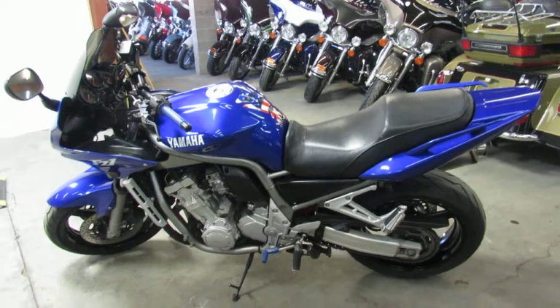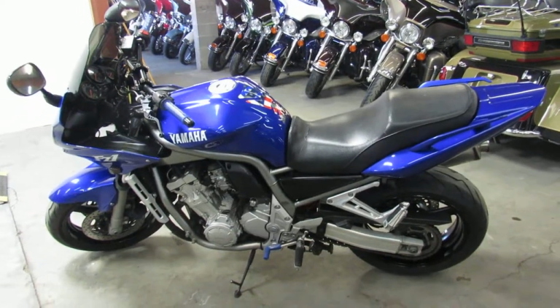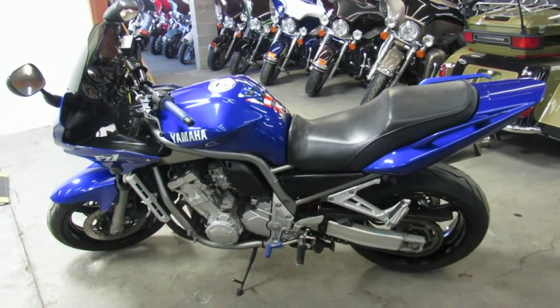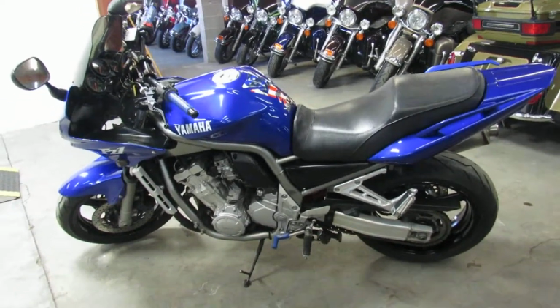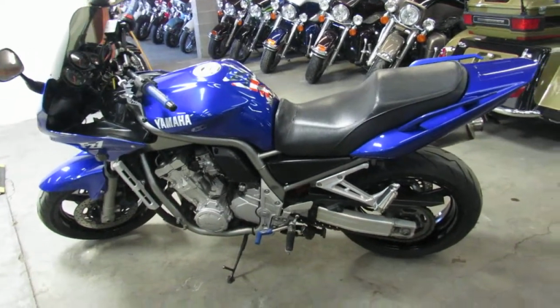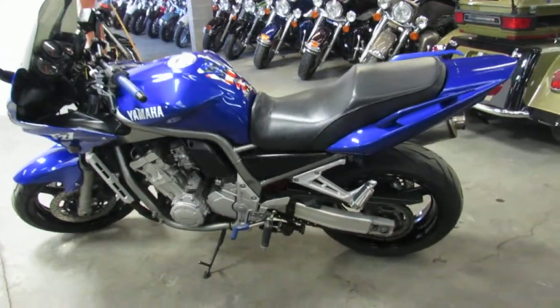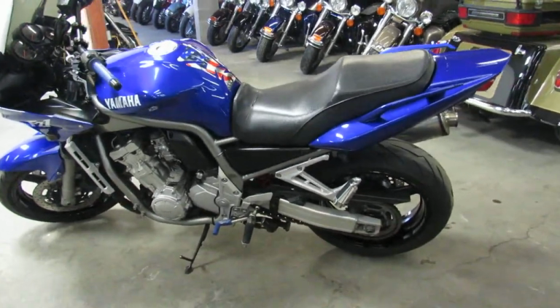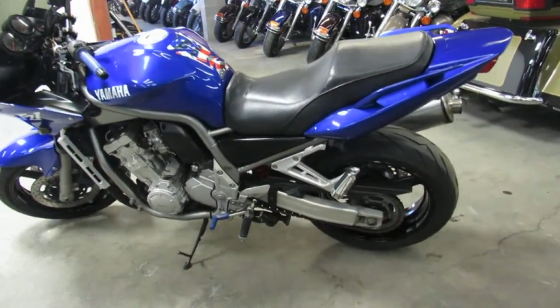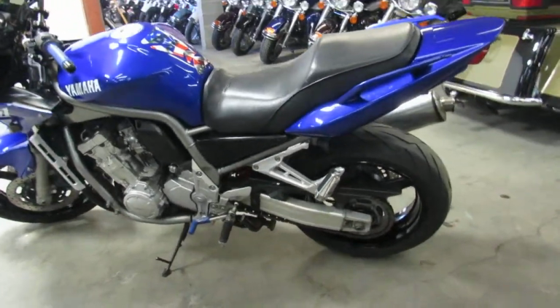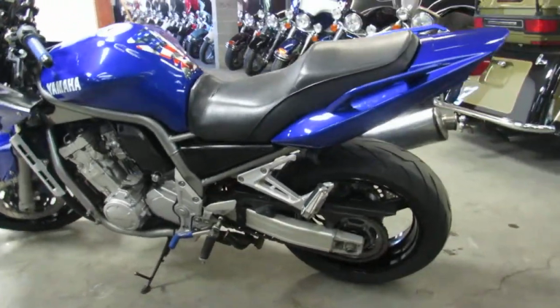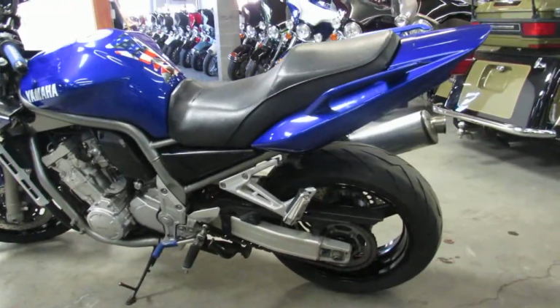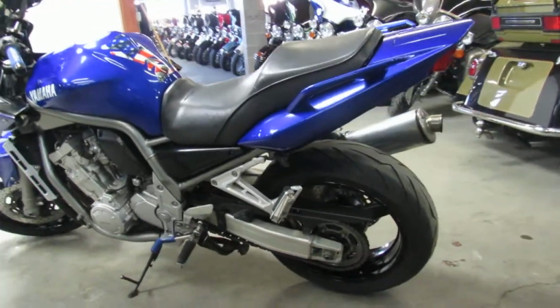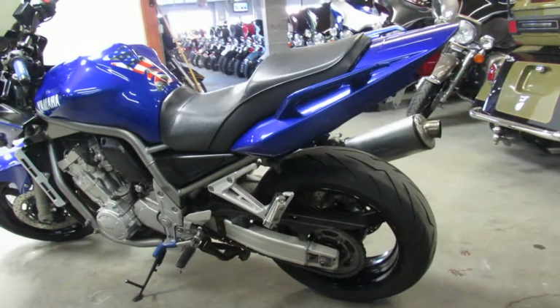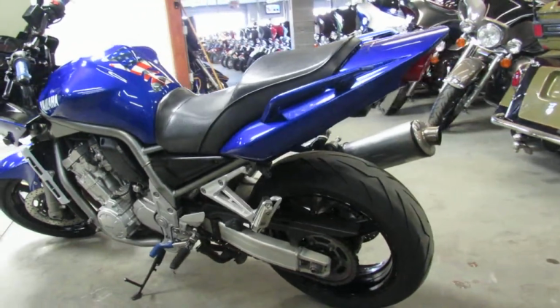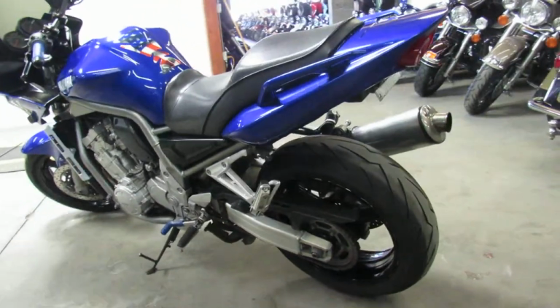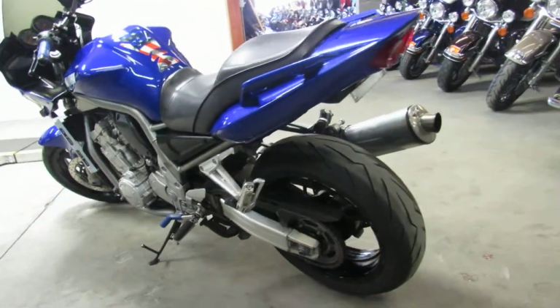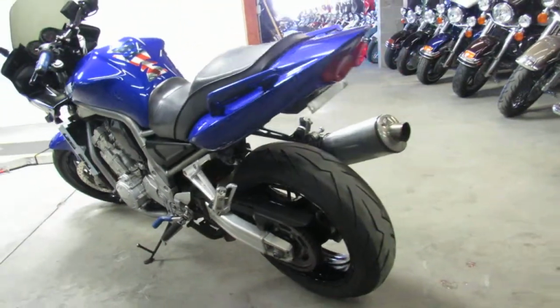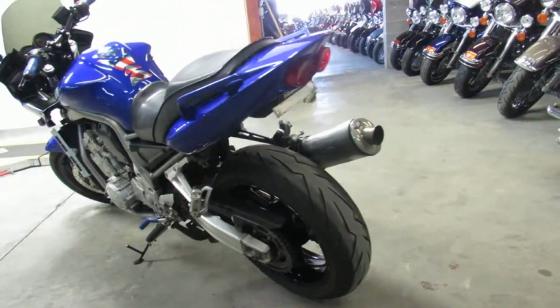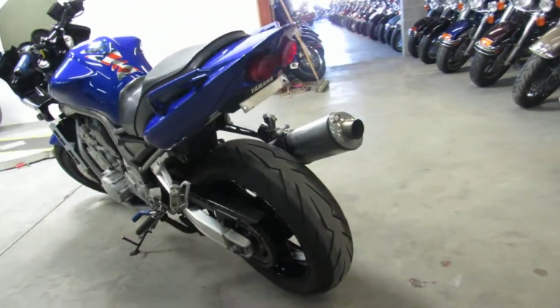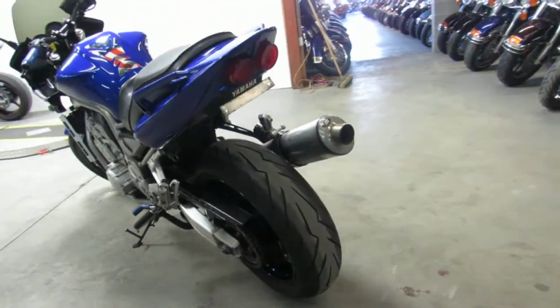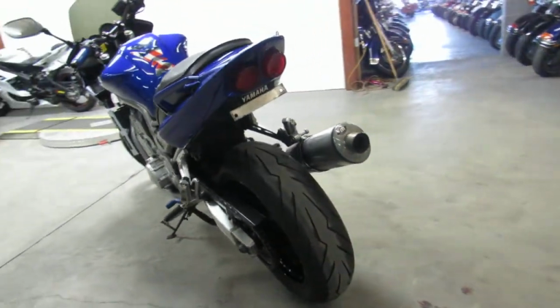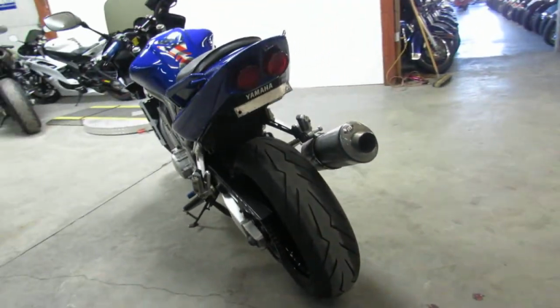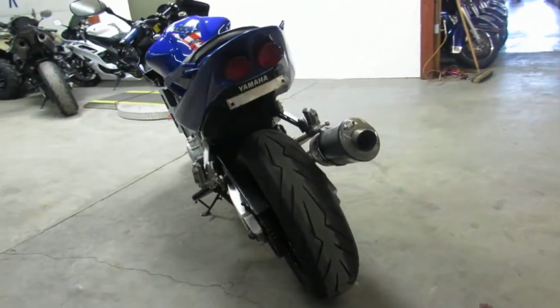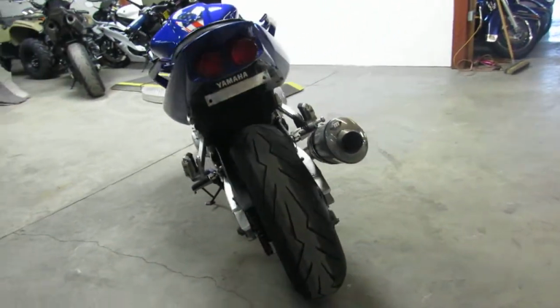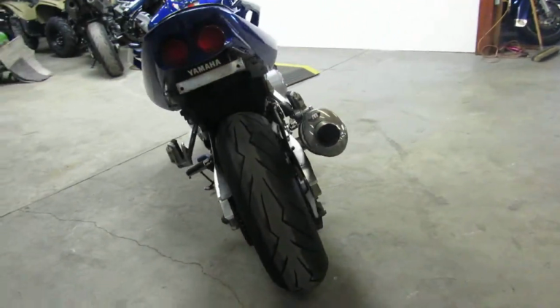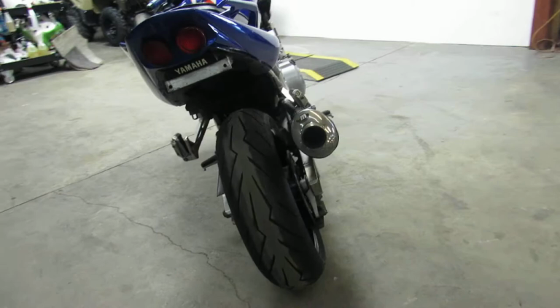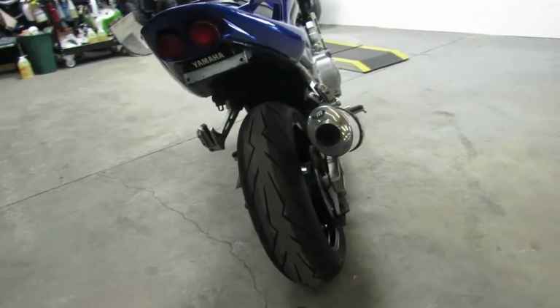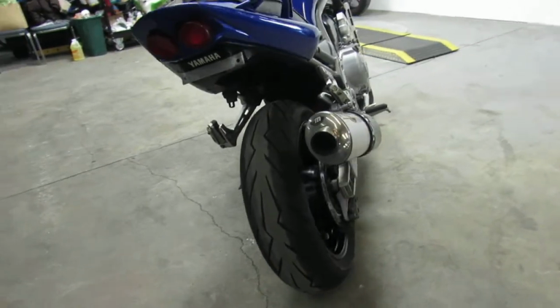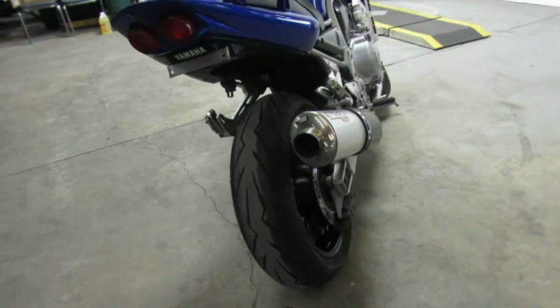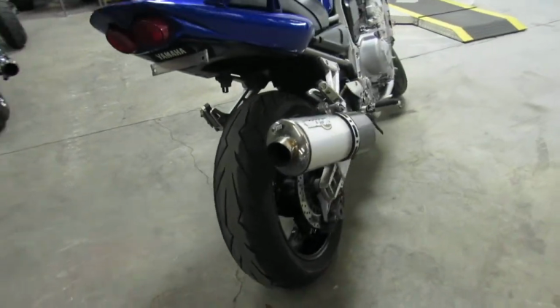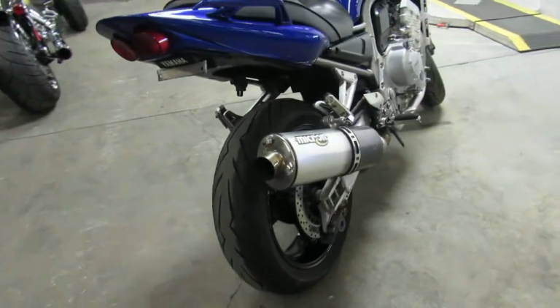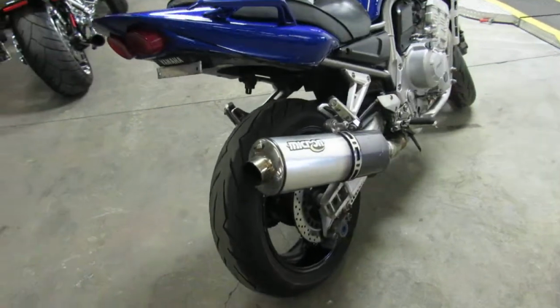Hey guys, it's ApprovalPowerSports.com here doing some videos on some used sport bikes — over 250 to choose from. This one here is a 2002 FZ1 for sale, only $2,799.